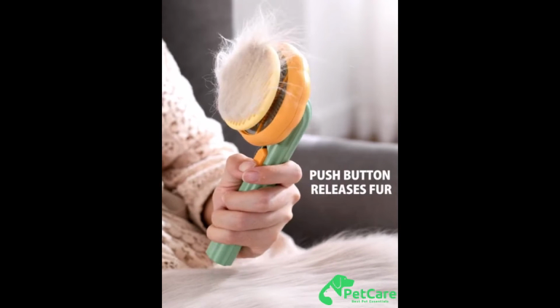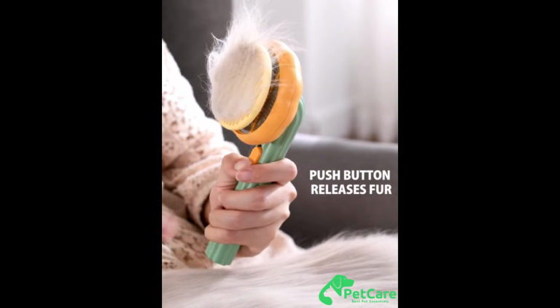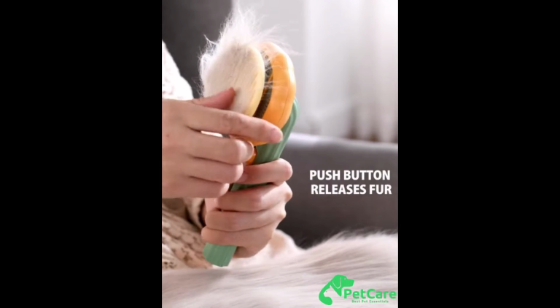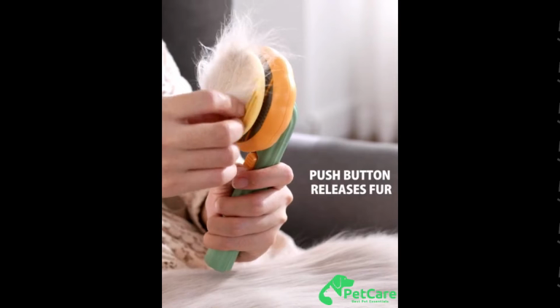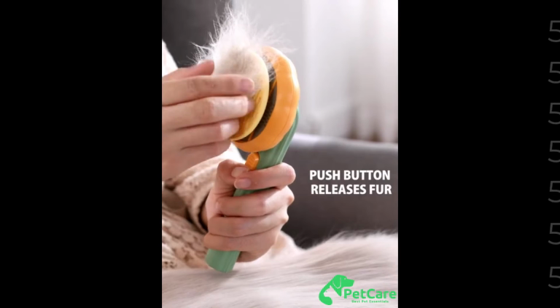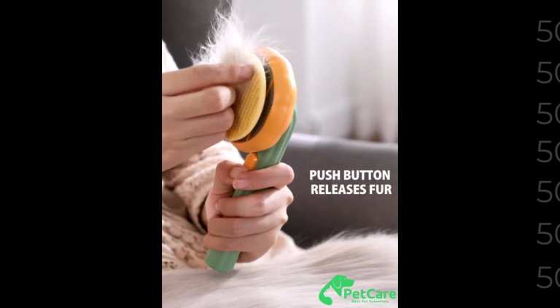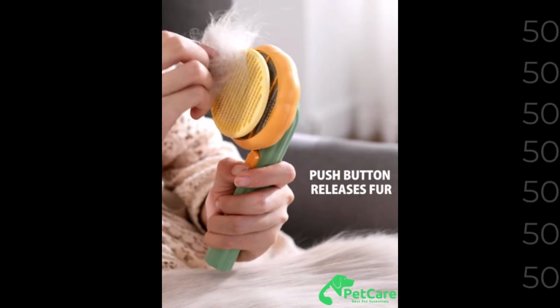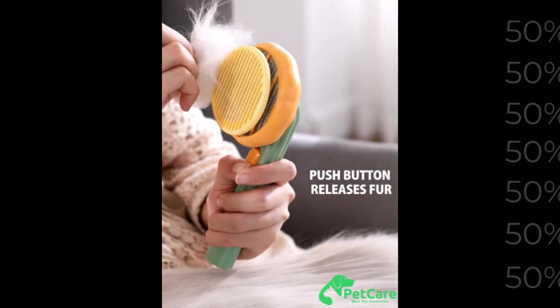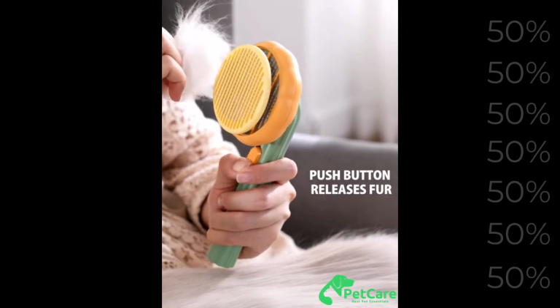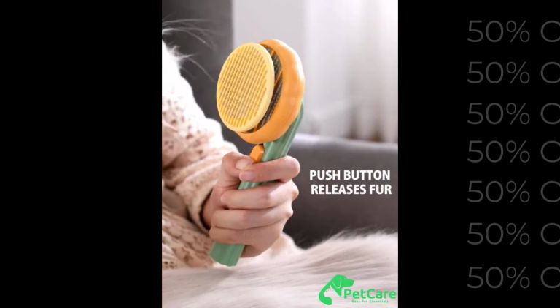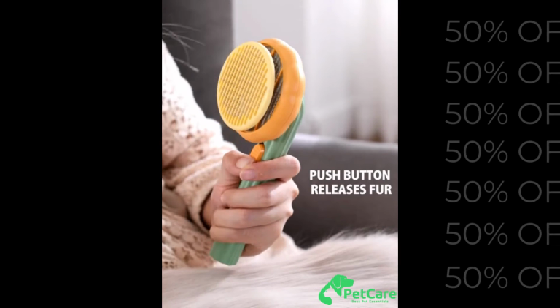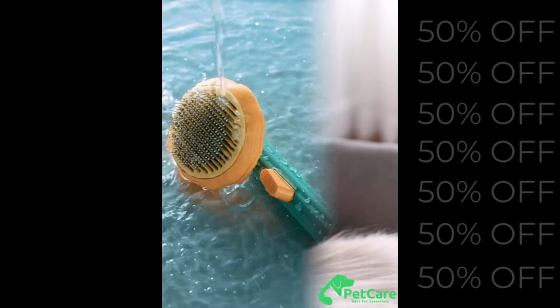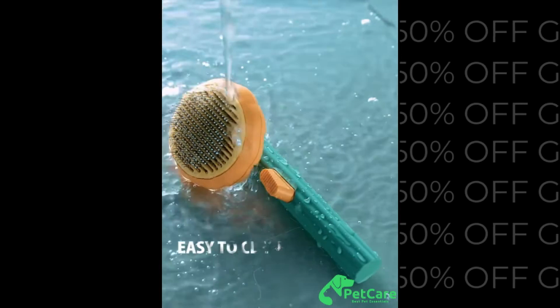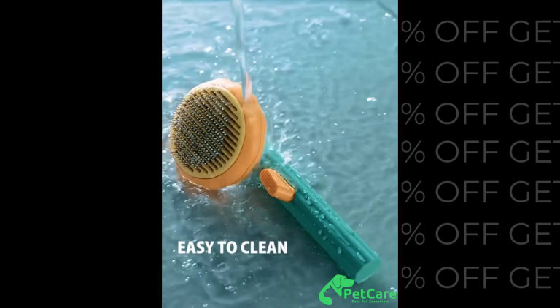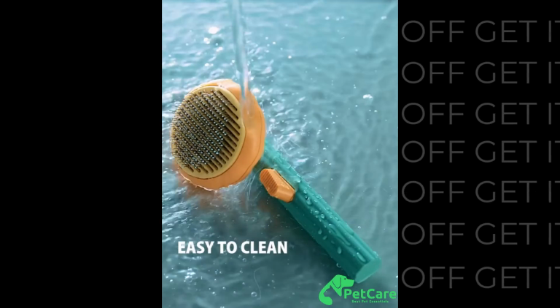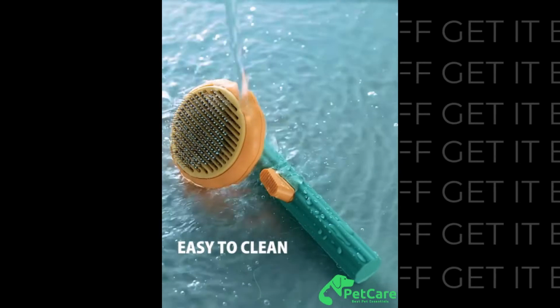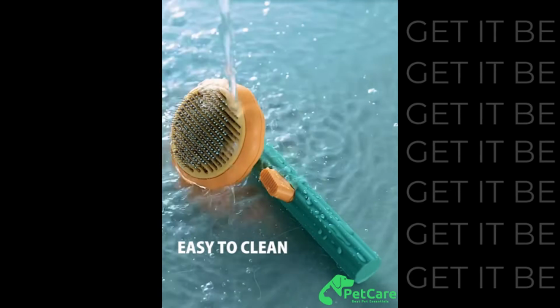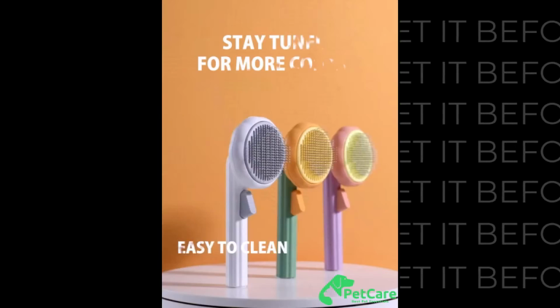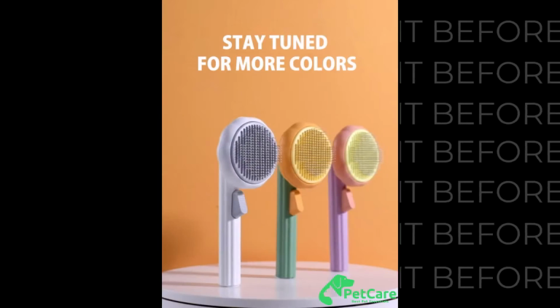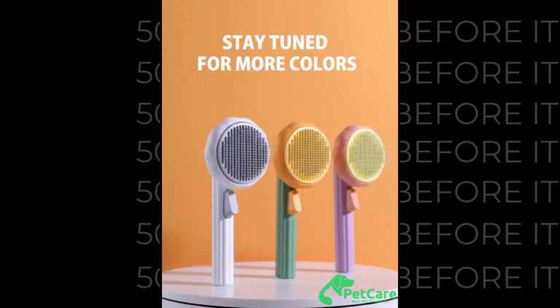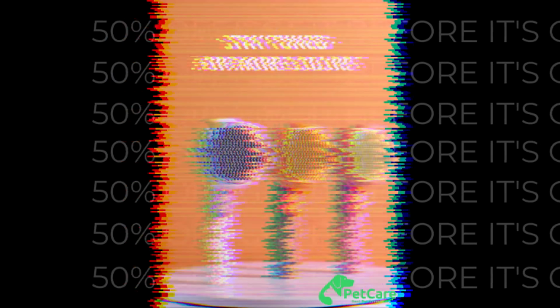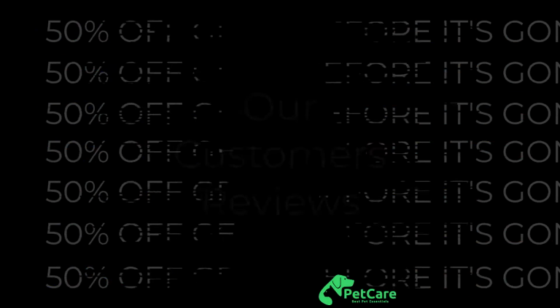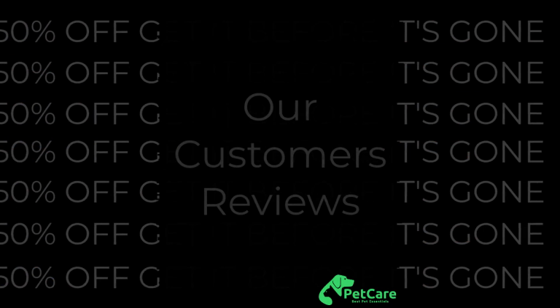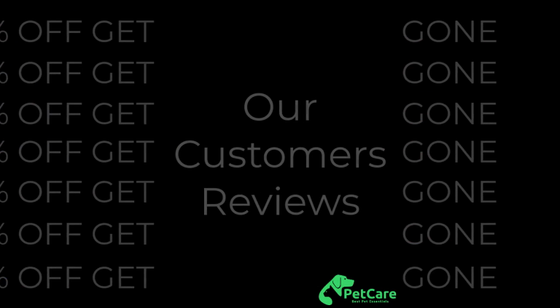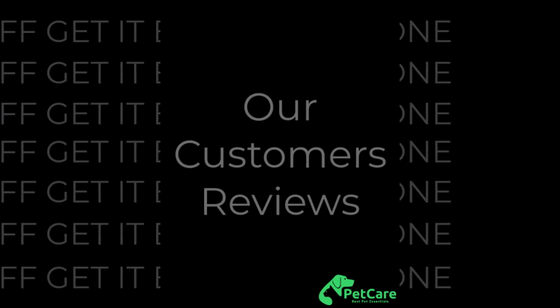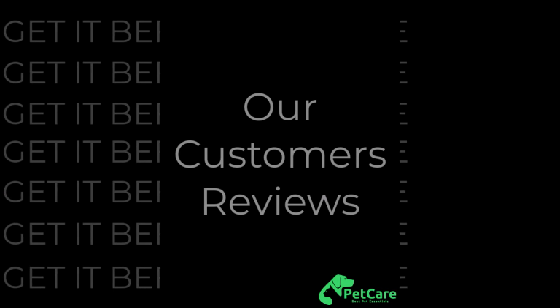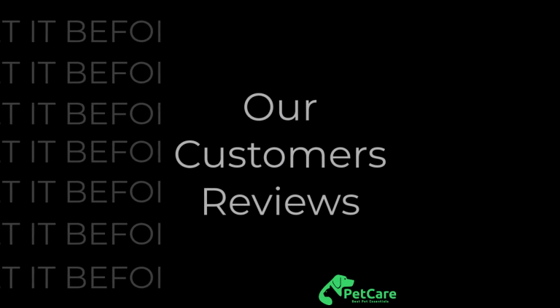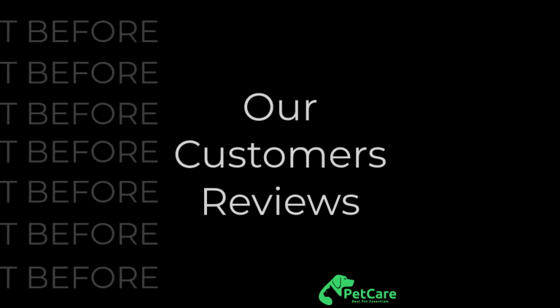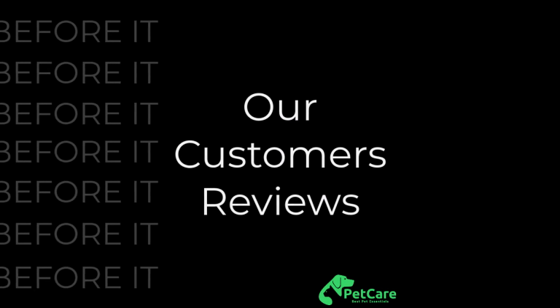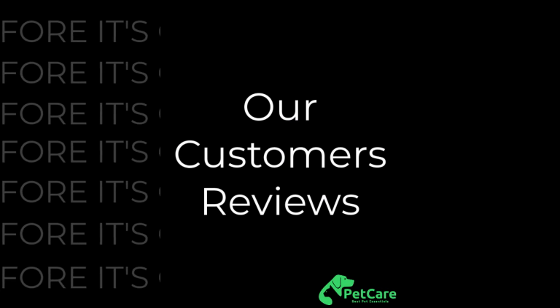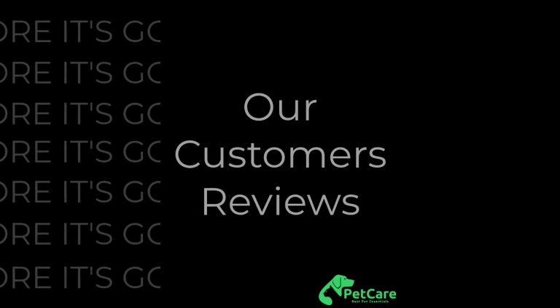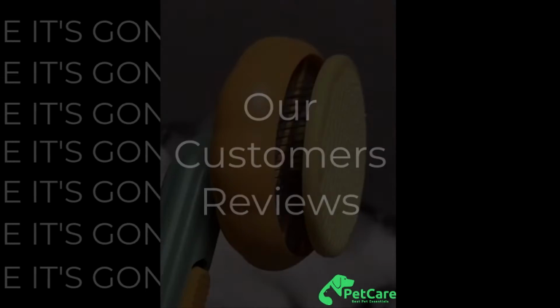There are justified reasons as to why this smart brush goes viral everywhere on the internet. One button away to lift up and easily collect all the hair, and you'll leave with a brand new clean comb.